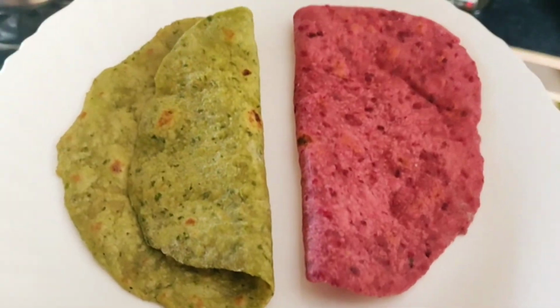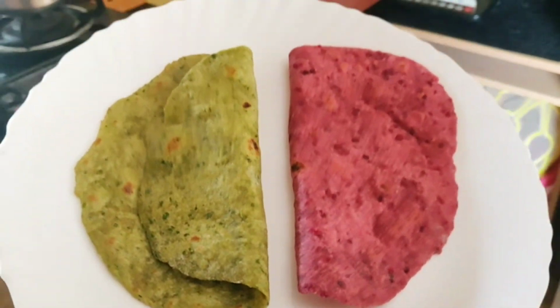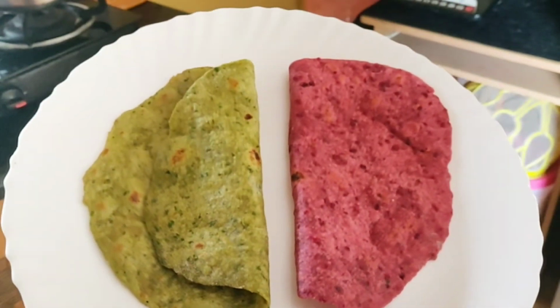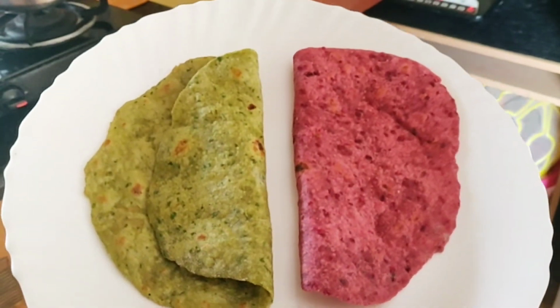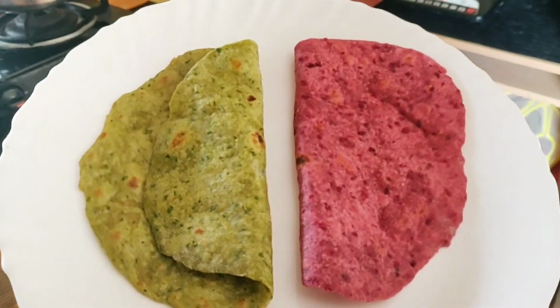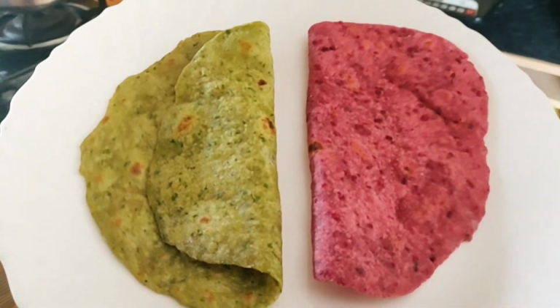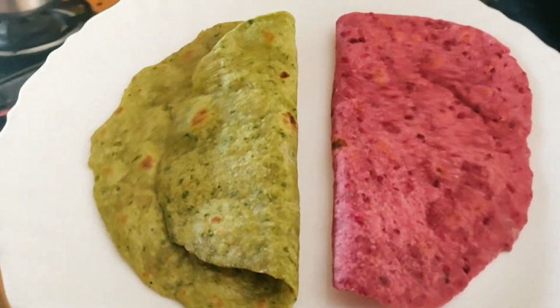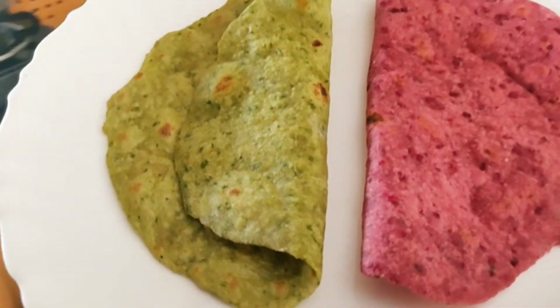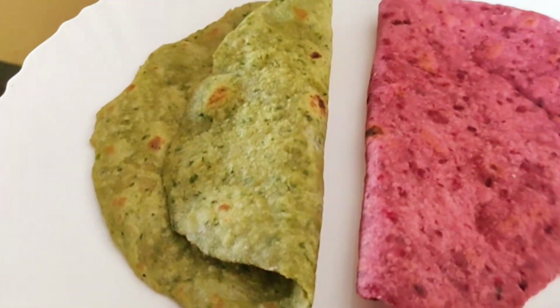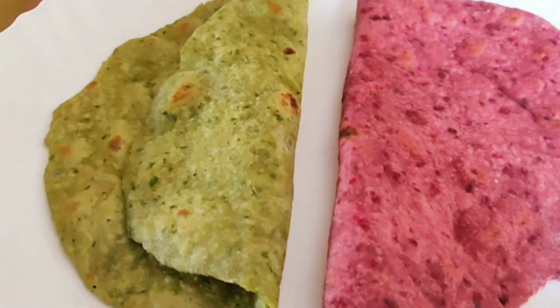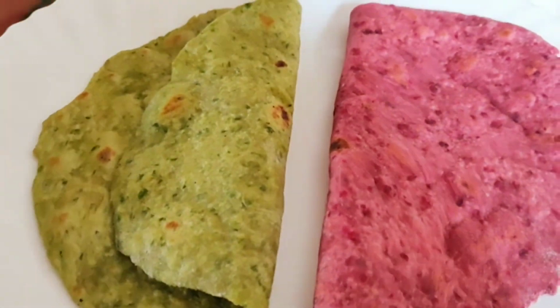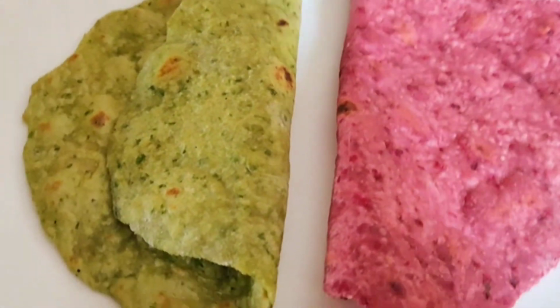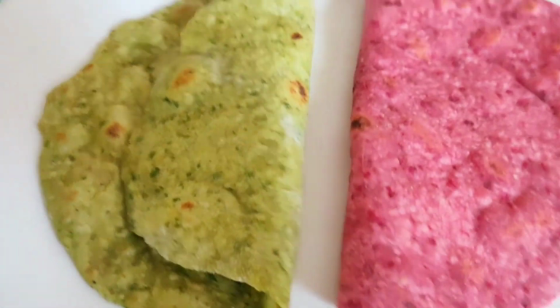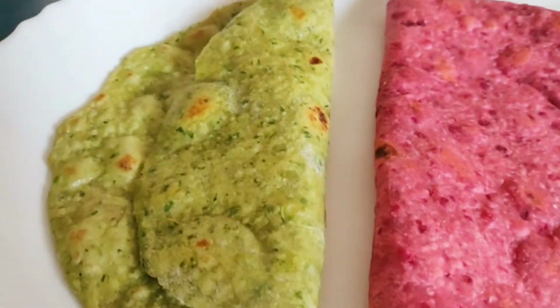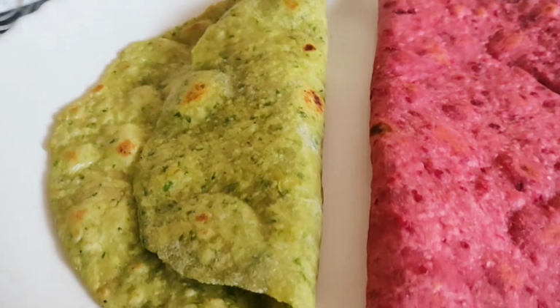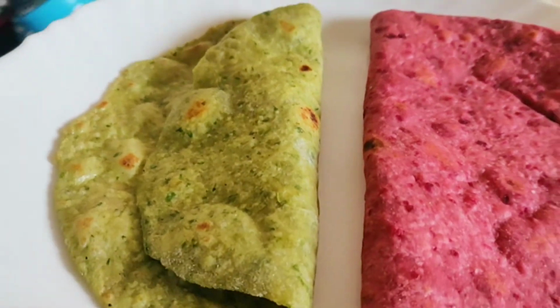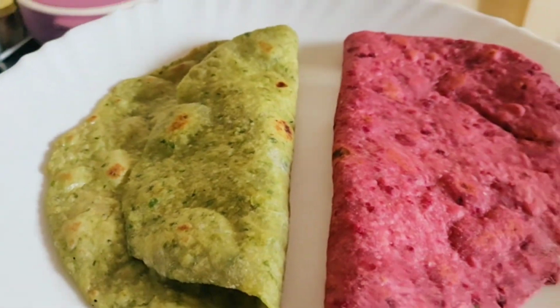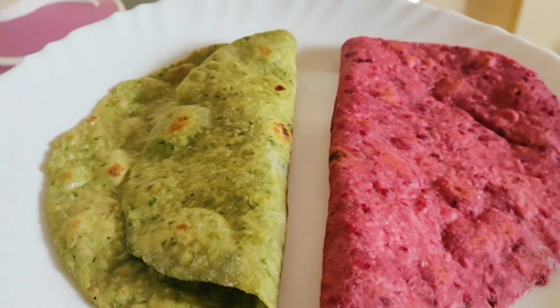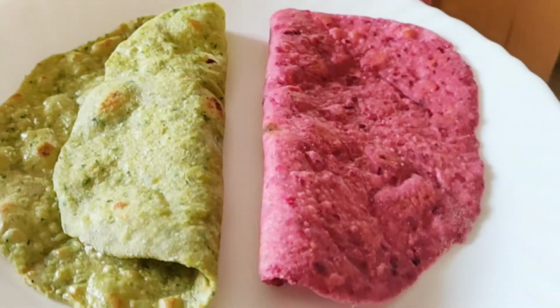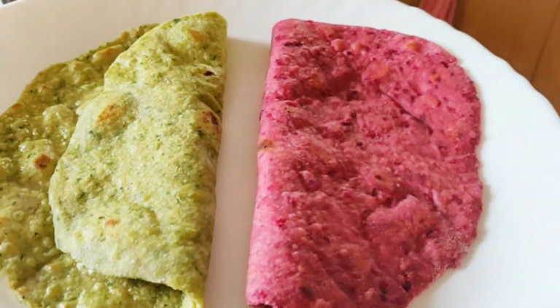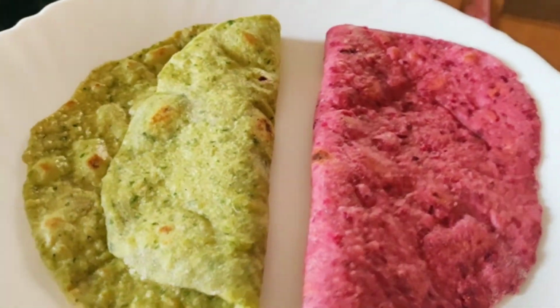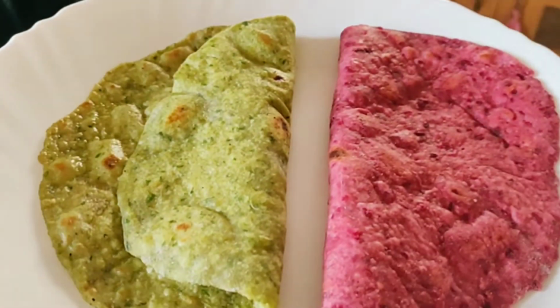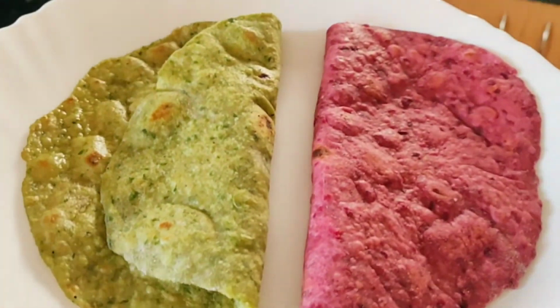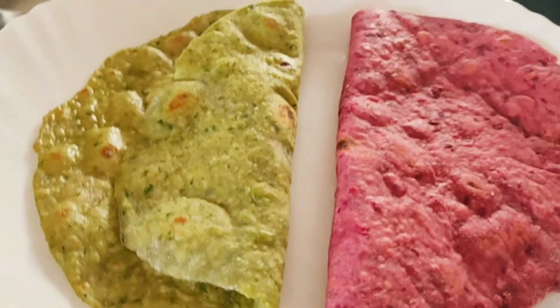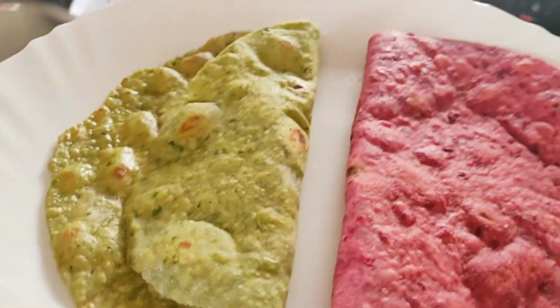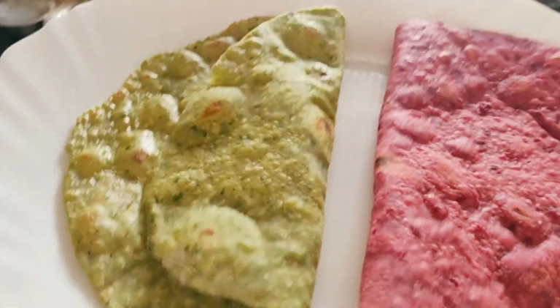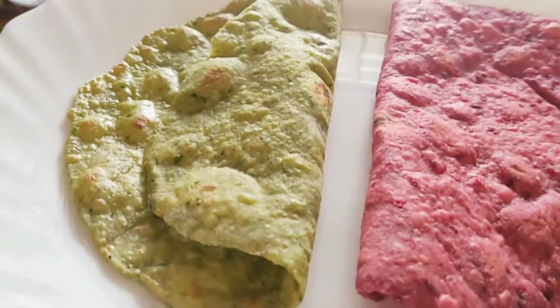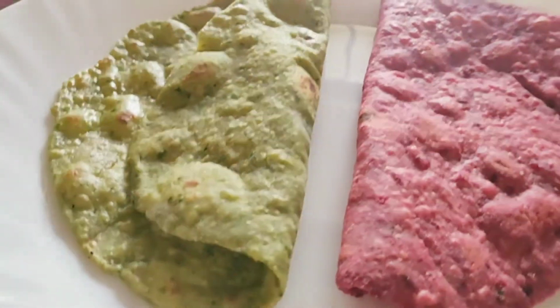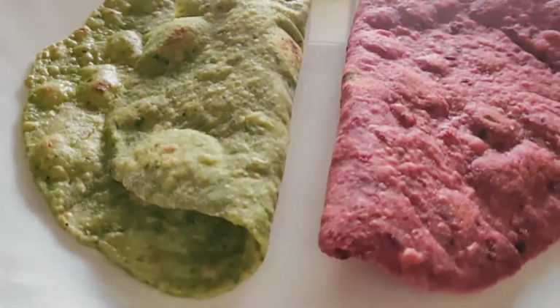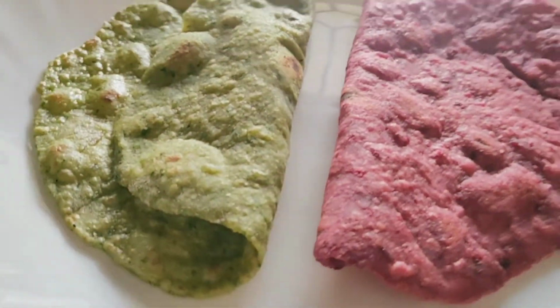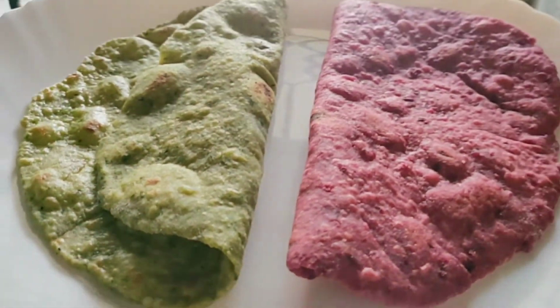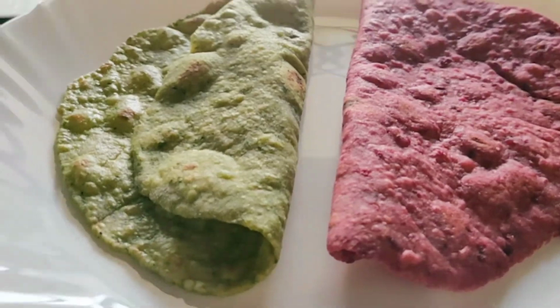Chapati ready! Healthy and yummy and colorful chapati is ready. If you try it, let me know in the comment section. See you in another video!